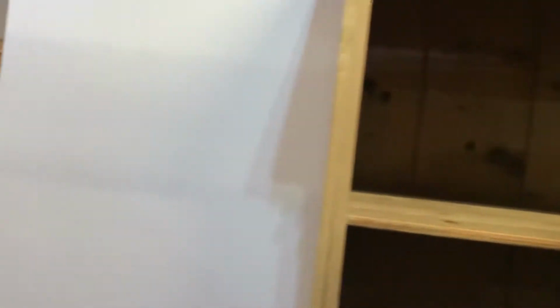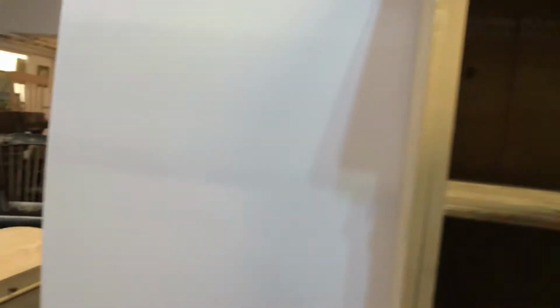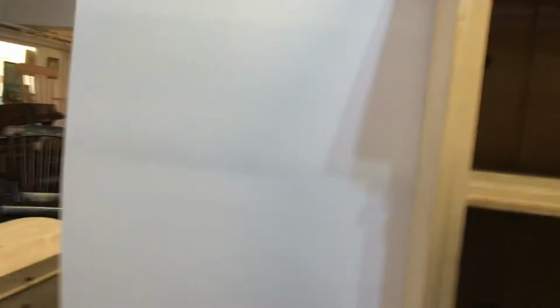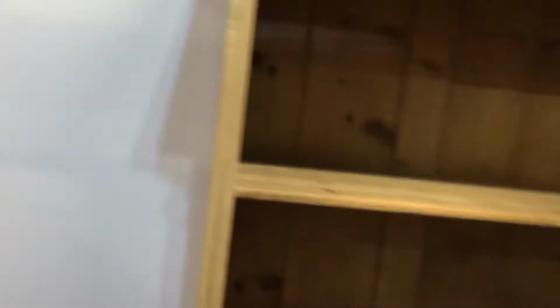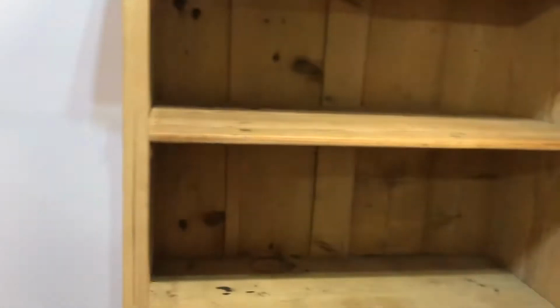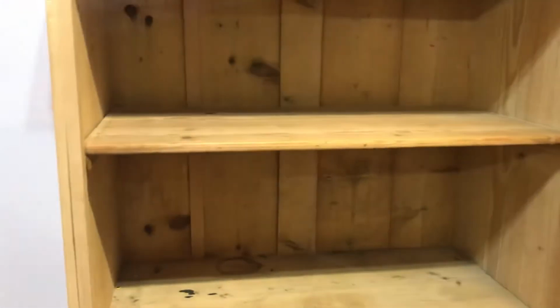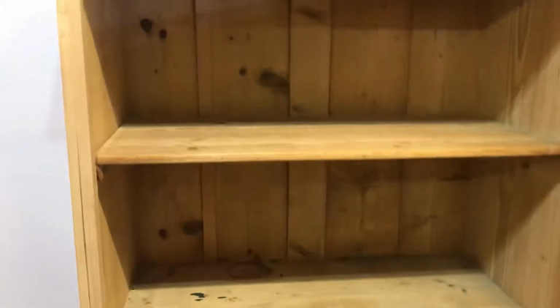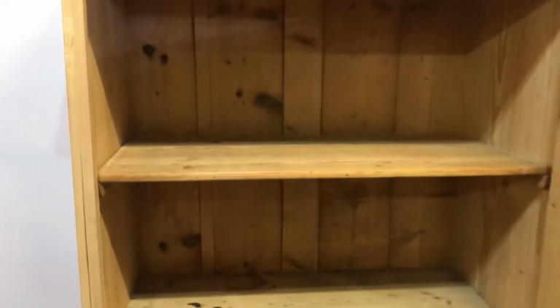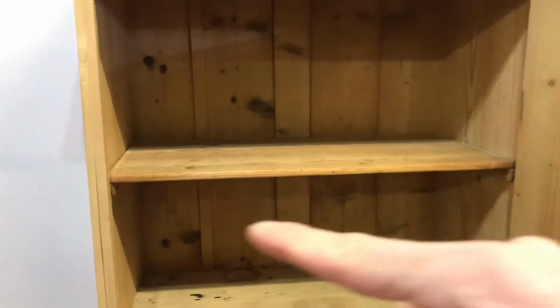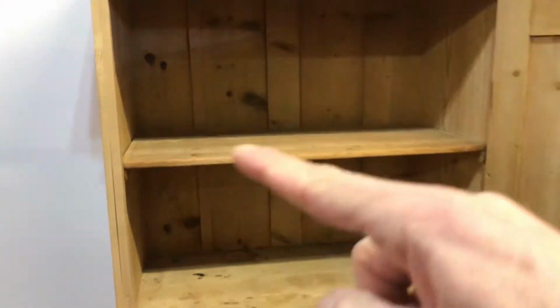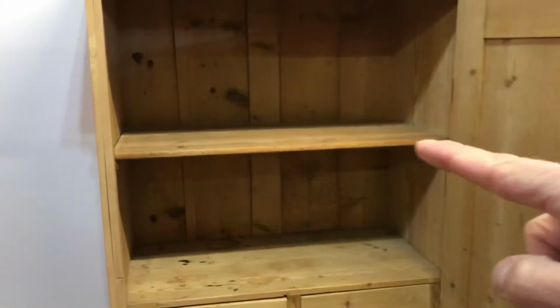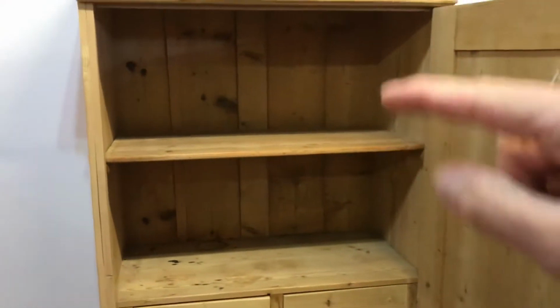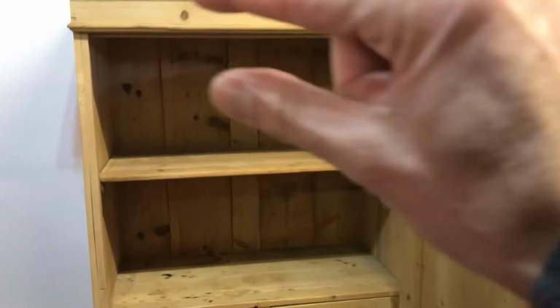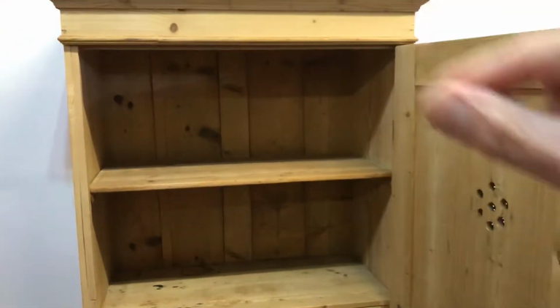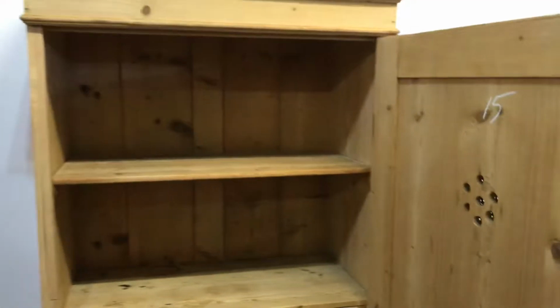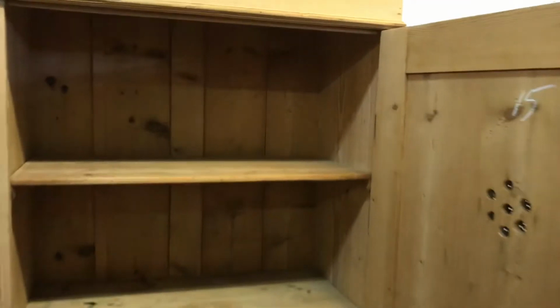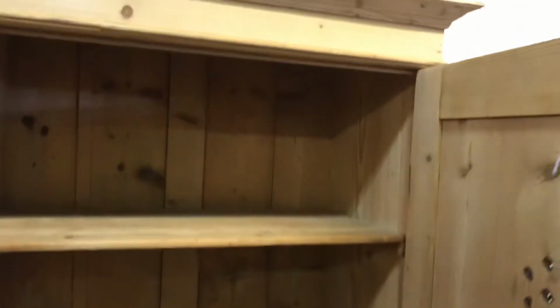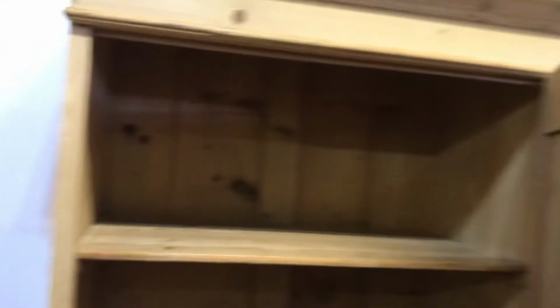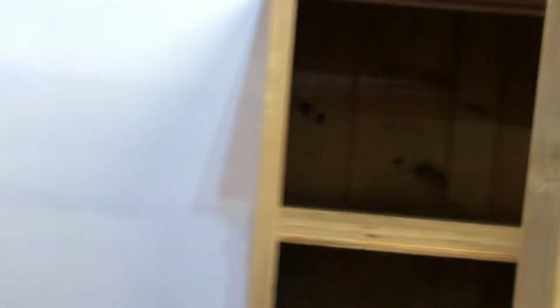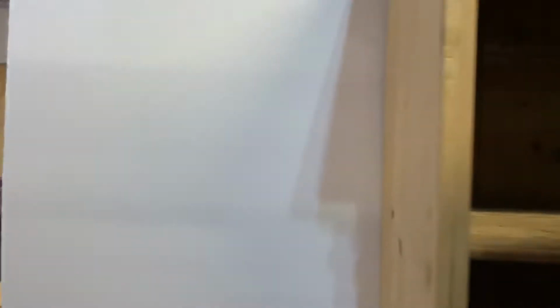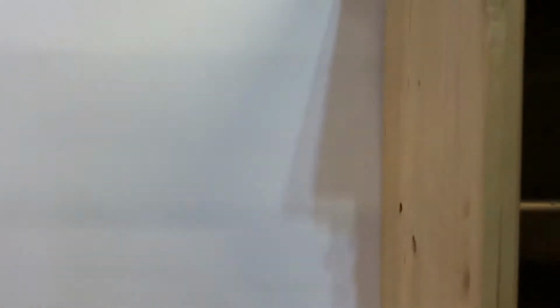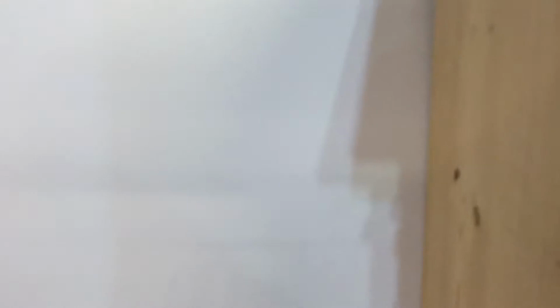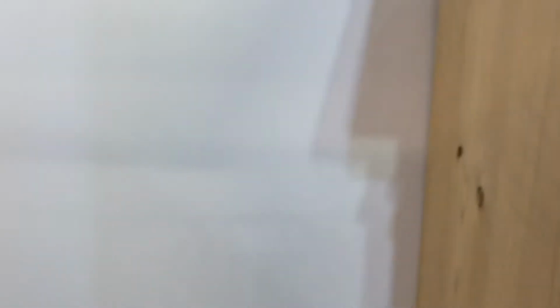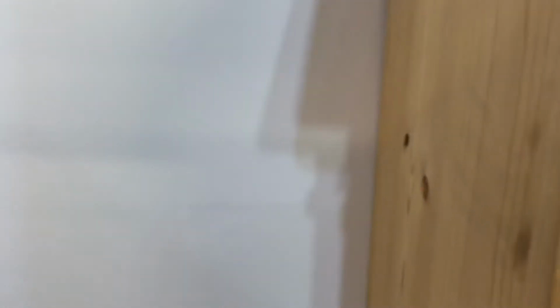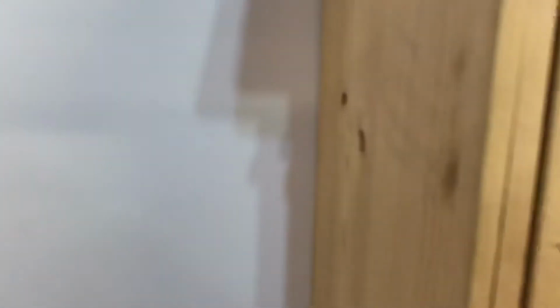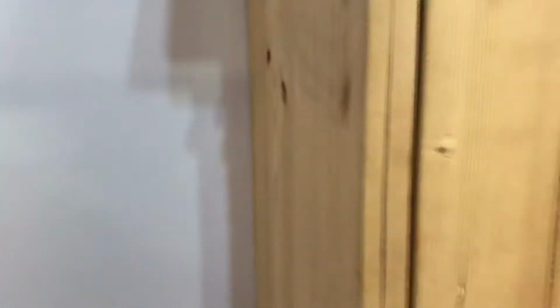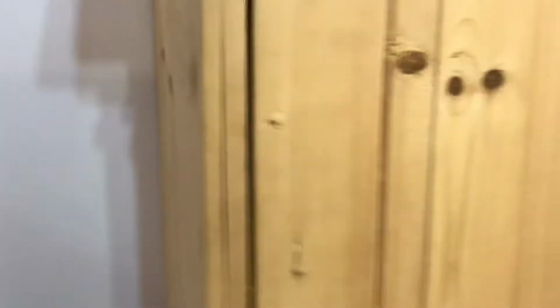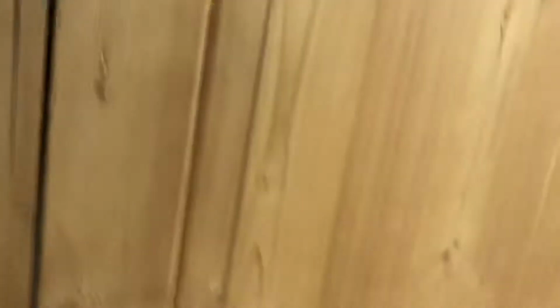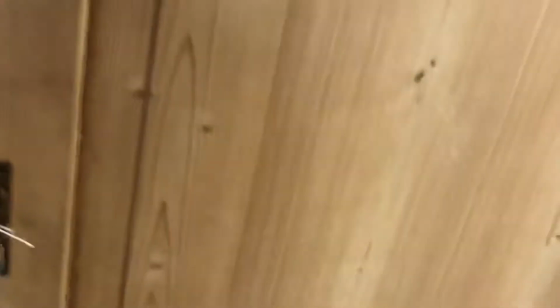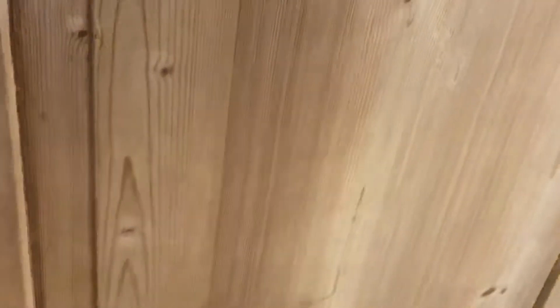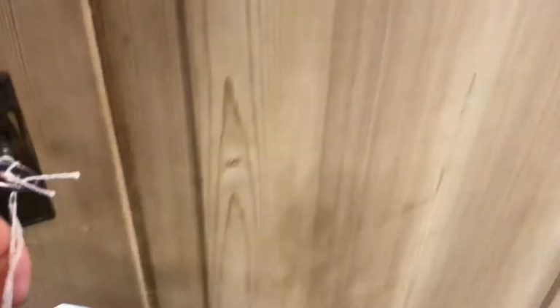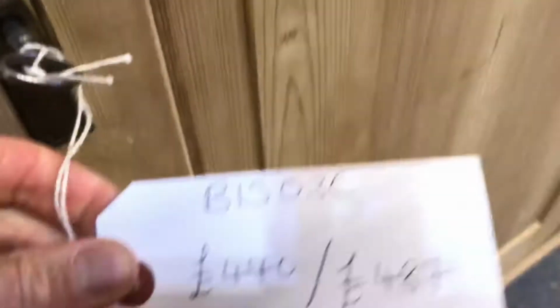So if you wanted to use it as a little child's wardrobe, we could take the shelf out and put a hanging rail in the top, but it is quite shallow inside so you could only use small hangers.